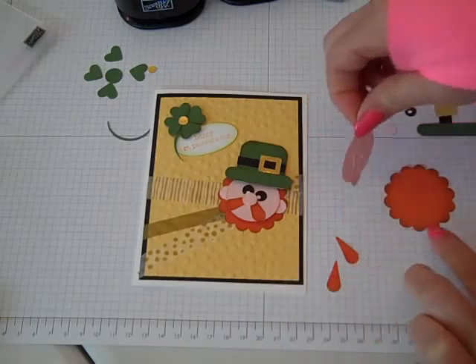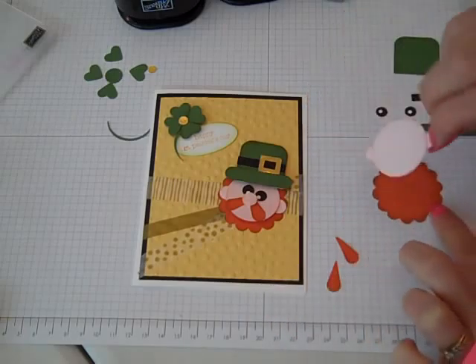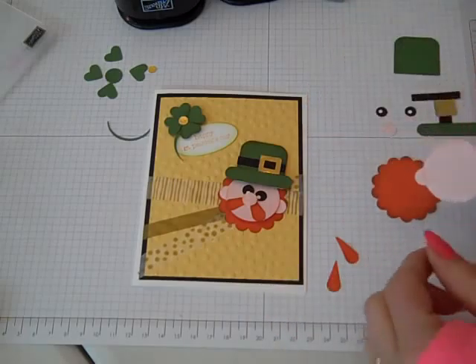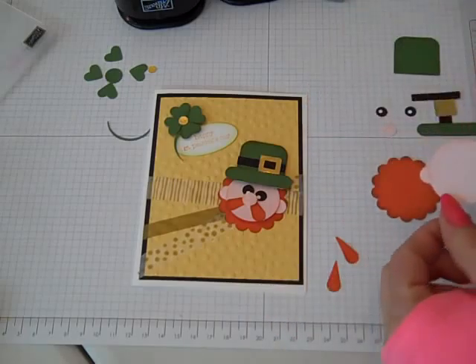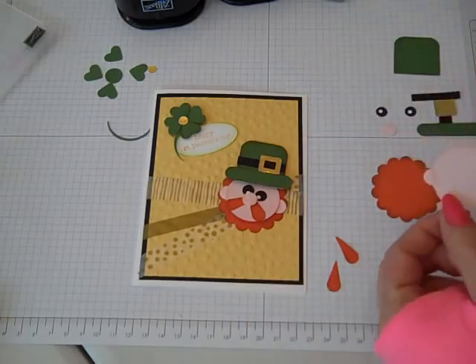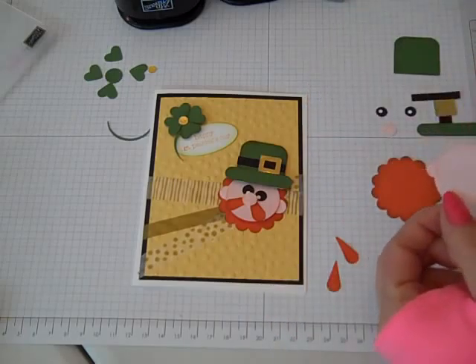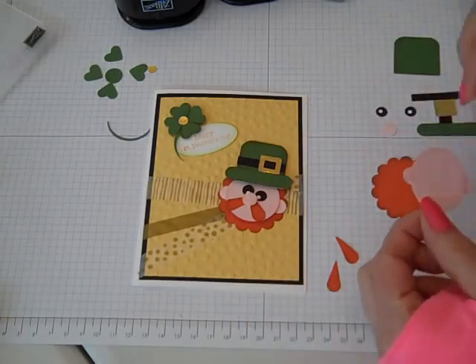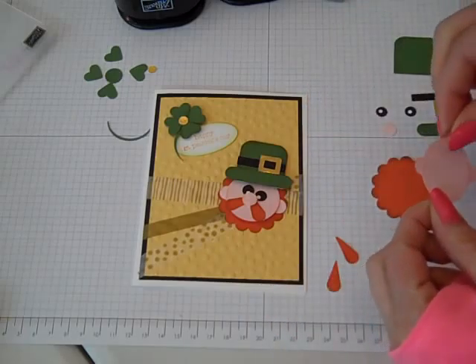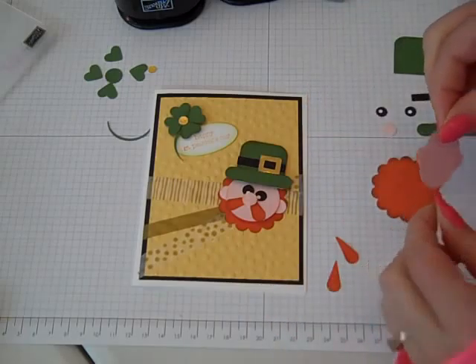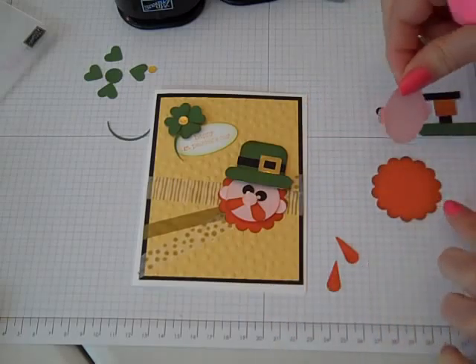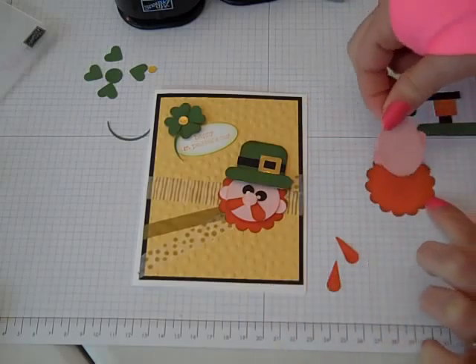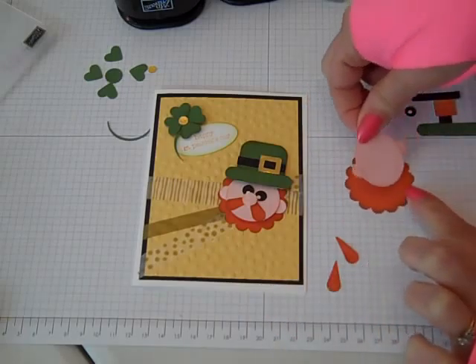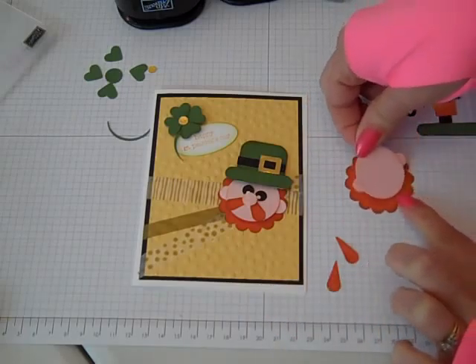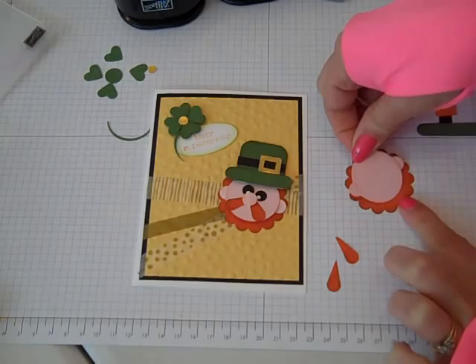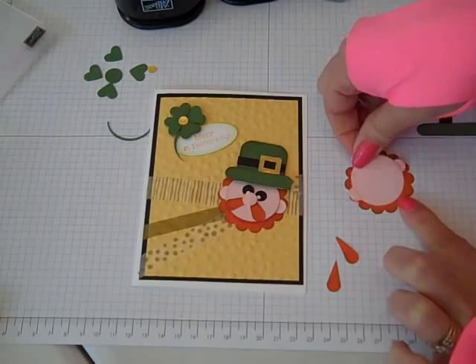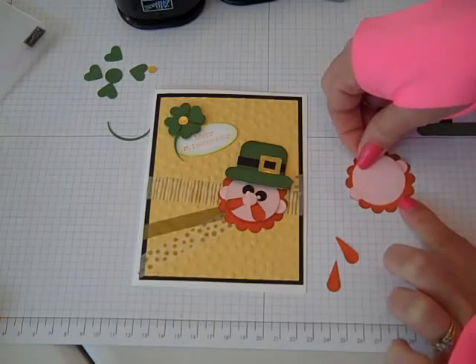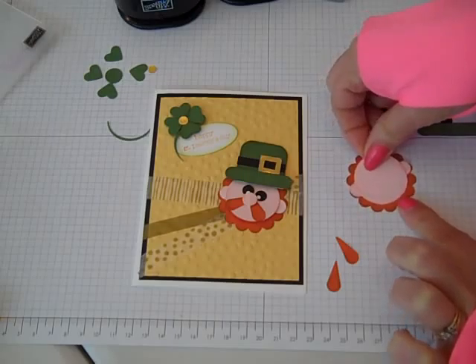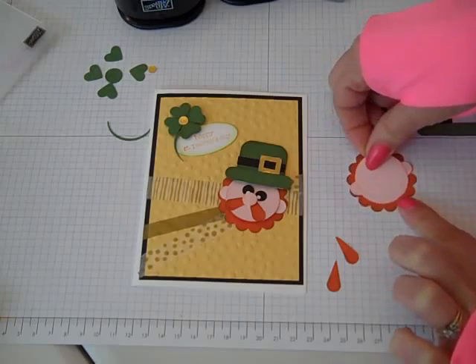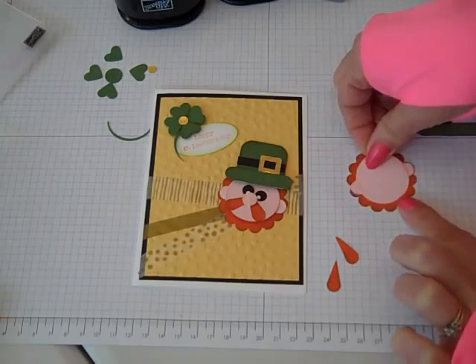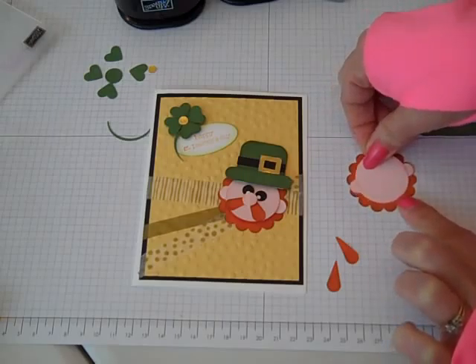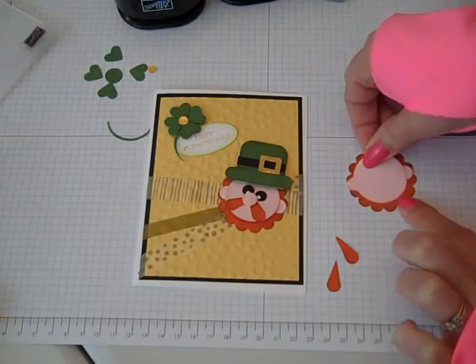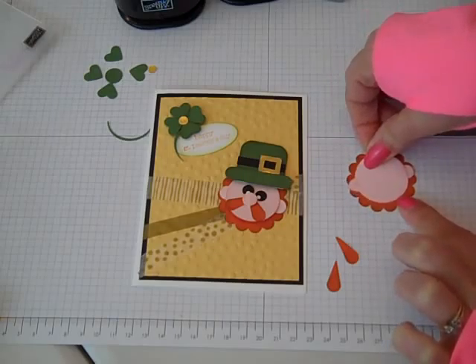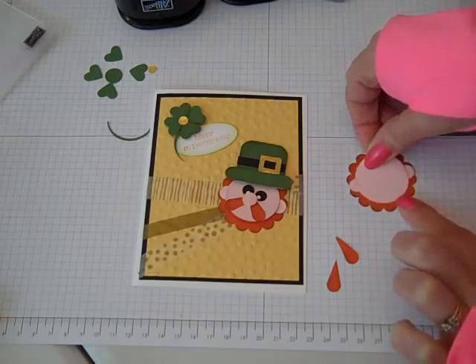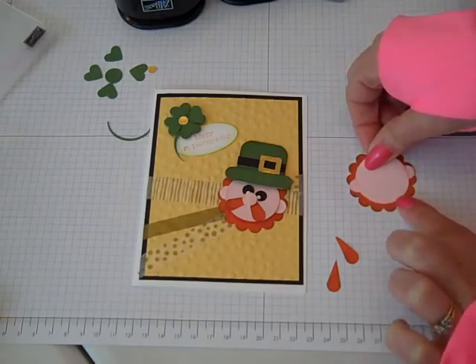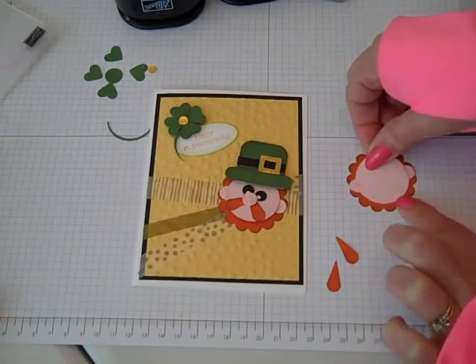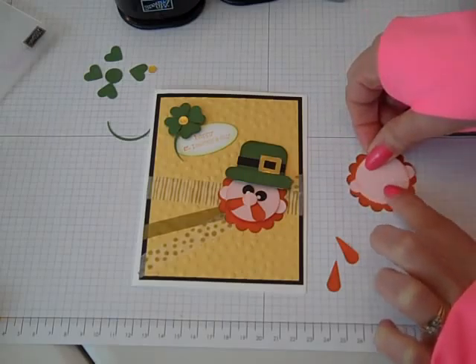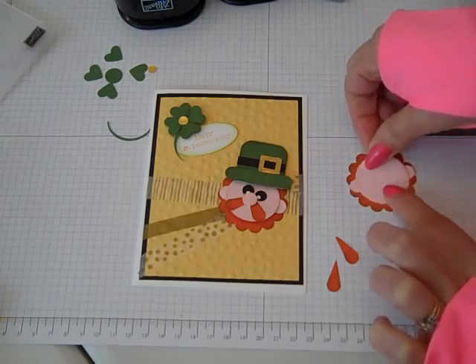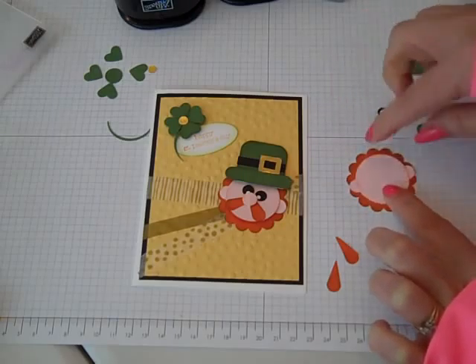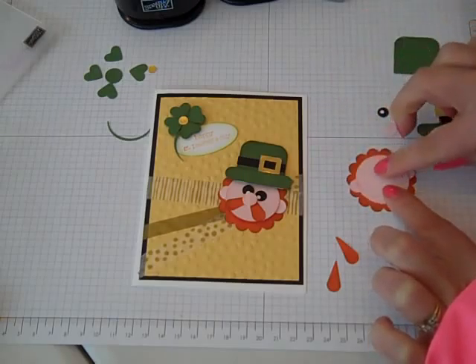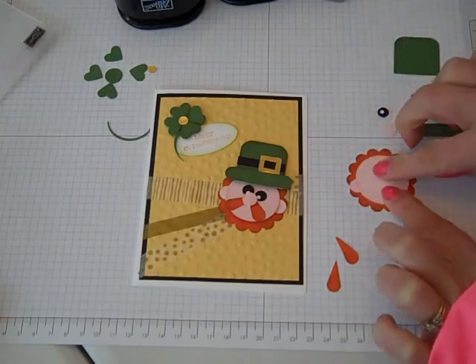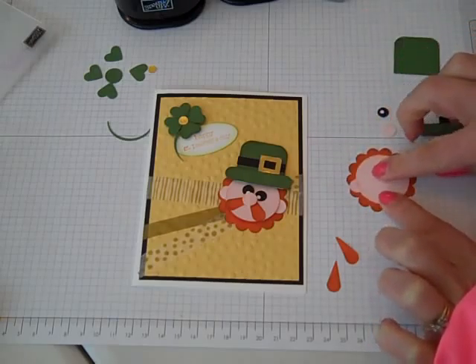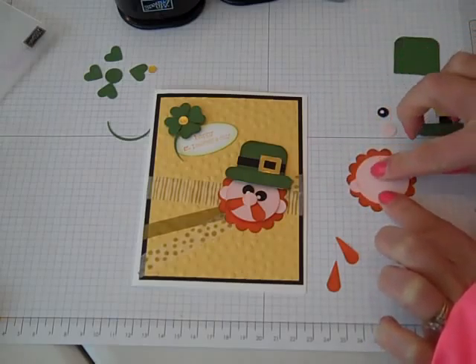I don't normally do a whole lot of St. Patrick's Day cards, but I think I might have to because this little guy turned out really cute.